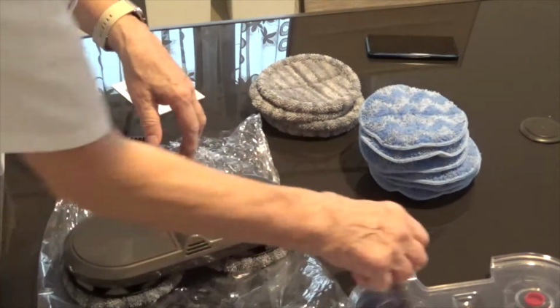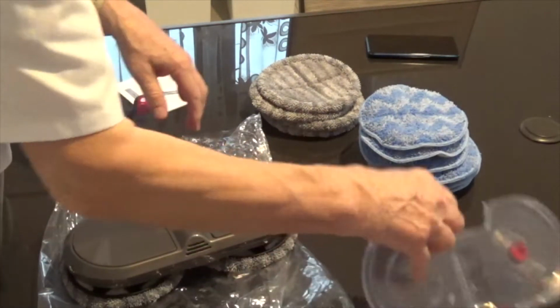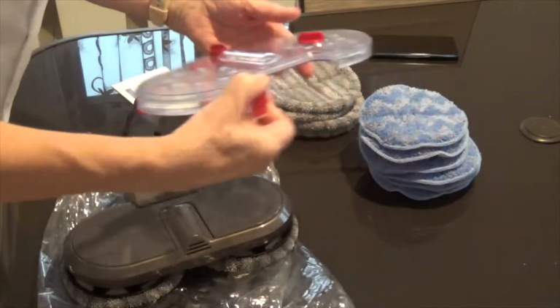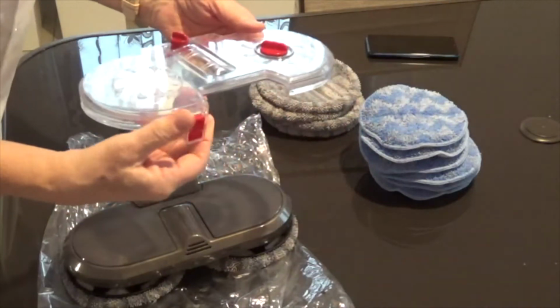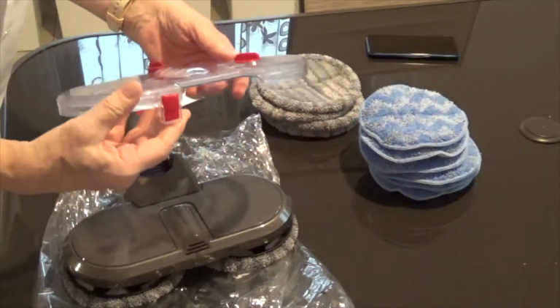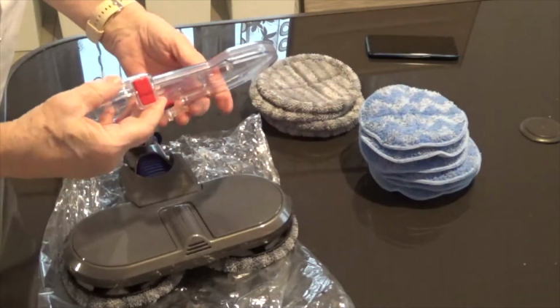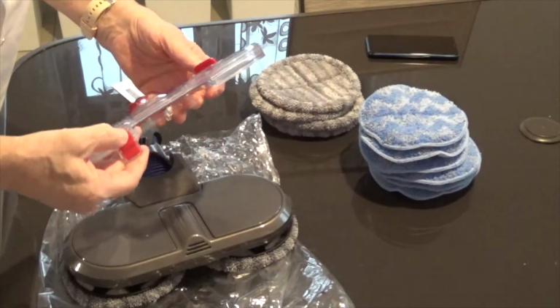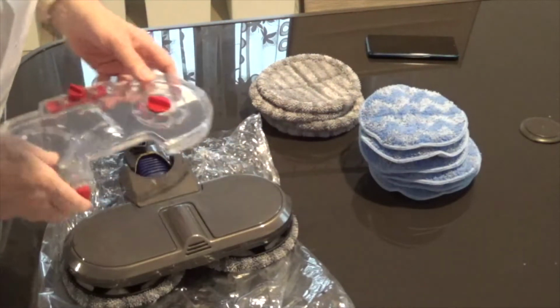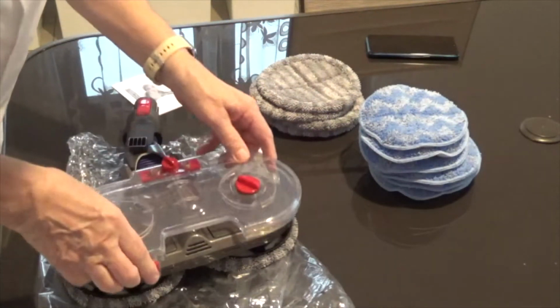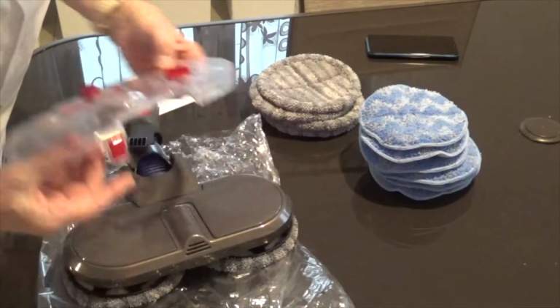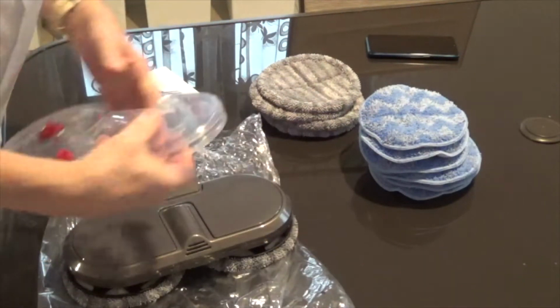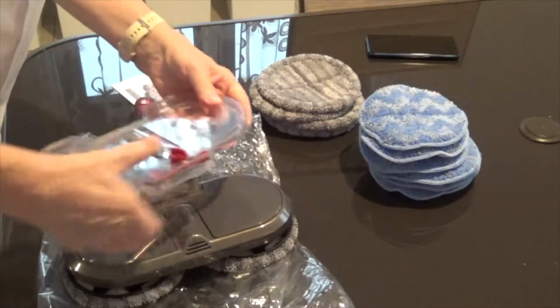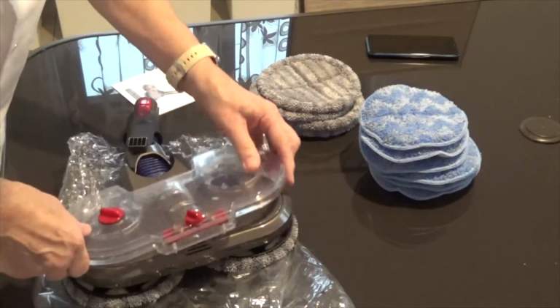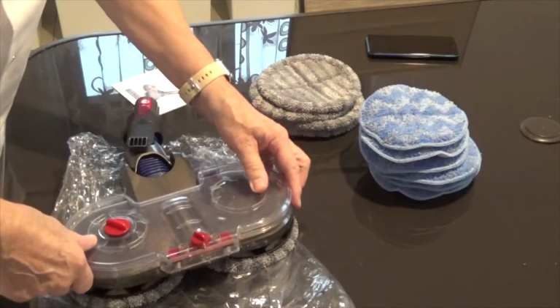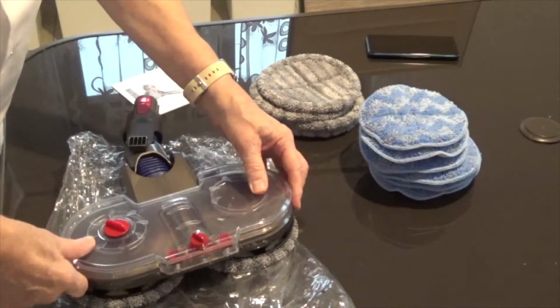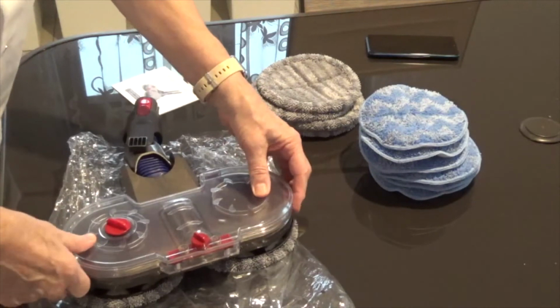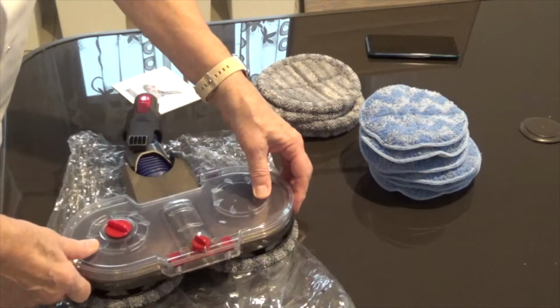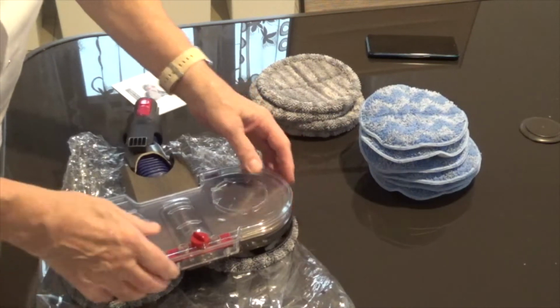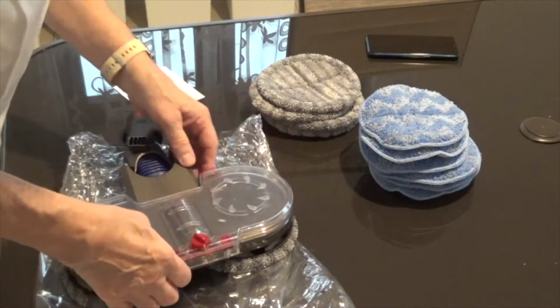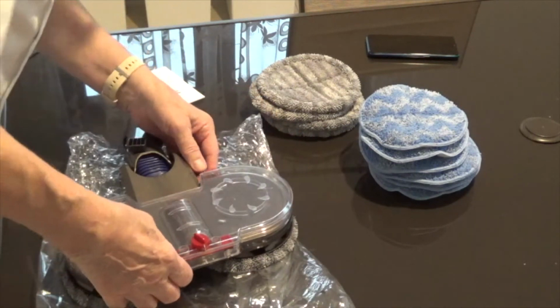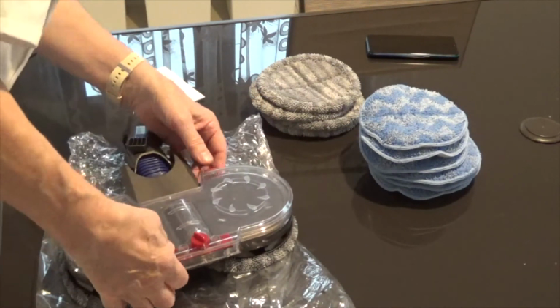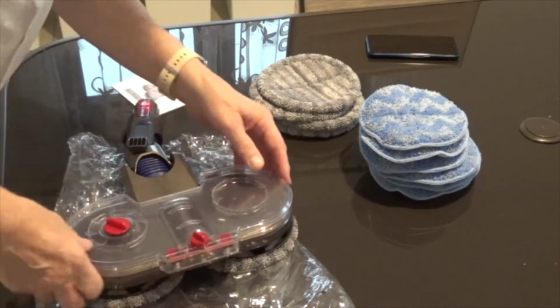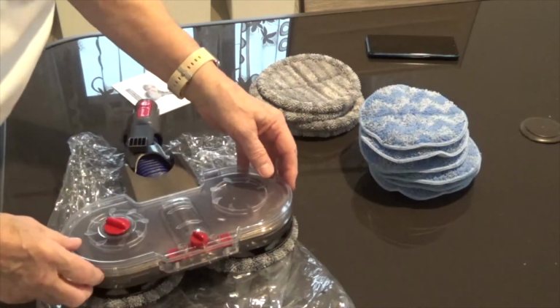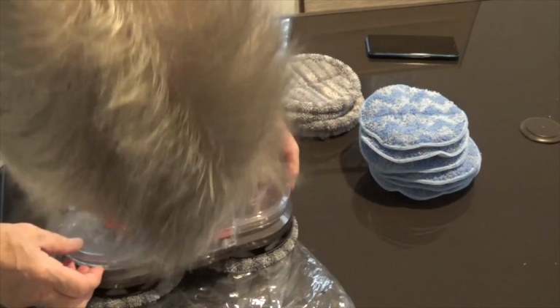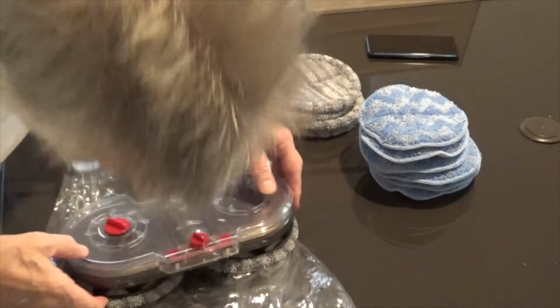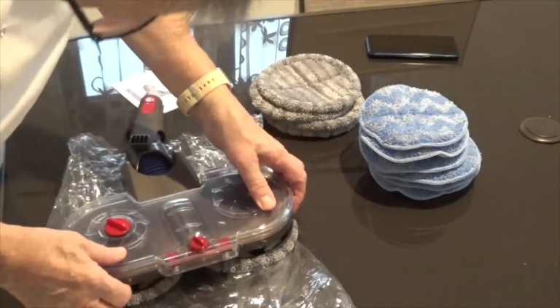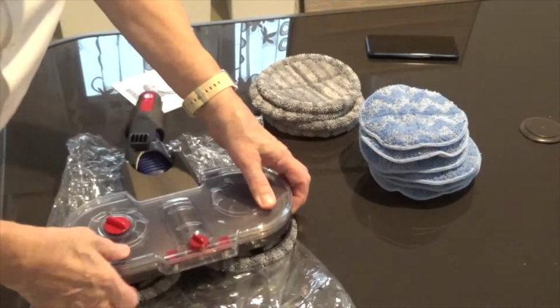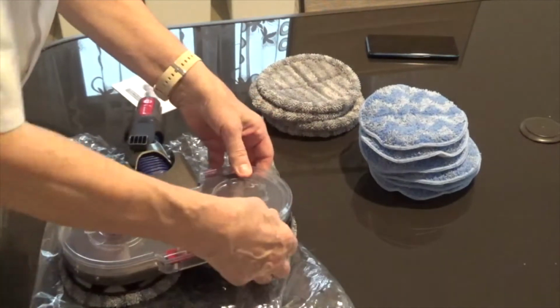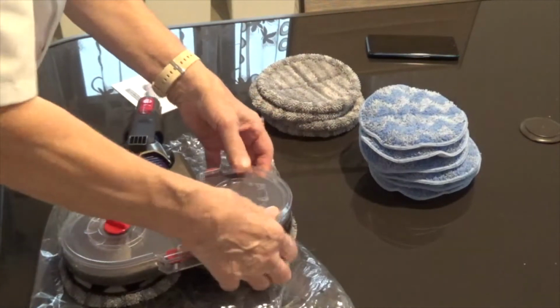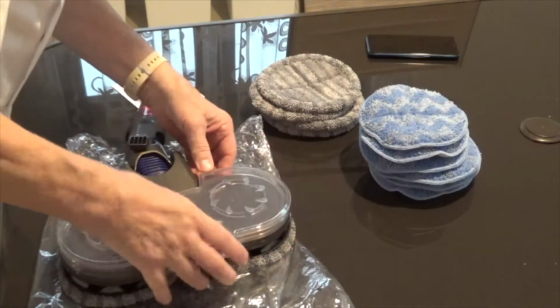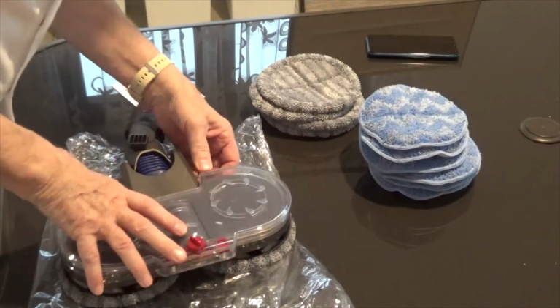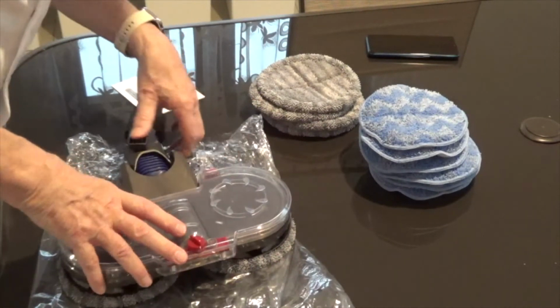And this is a sort of water tank you've got on top somehow — a water tank that you can put either your water or your cleaning fluid in.